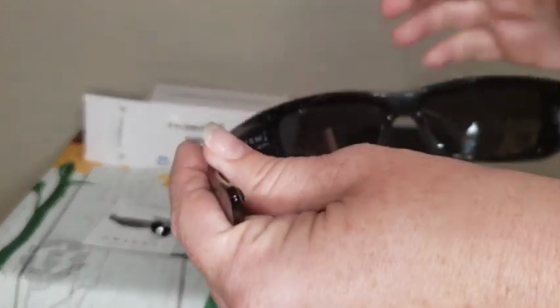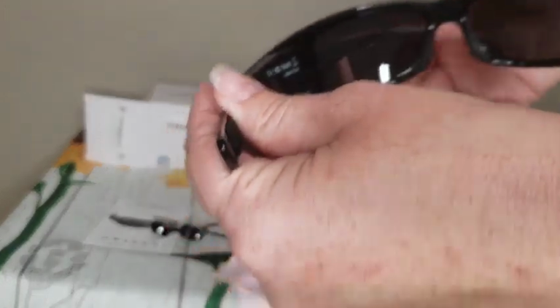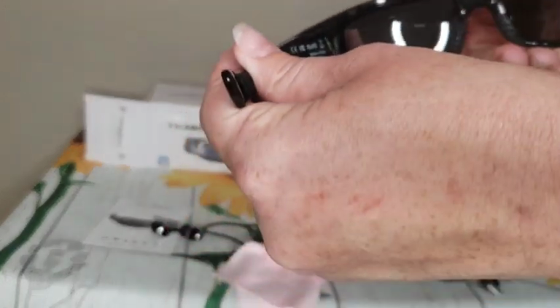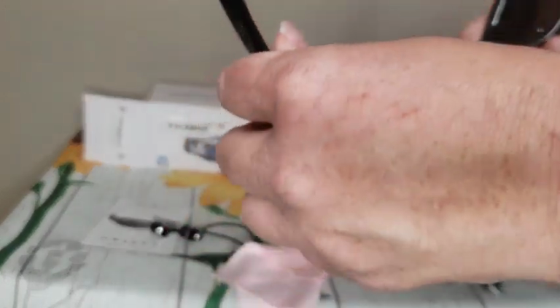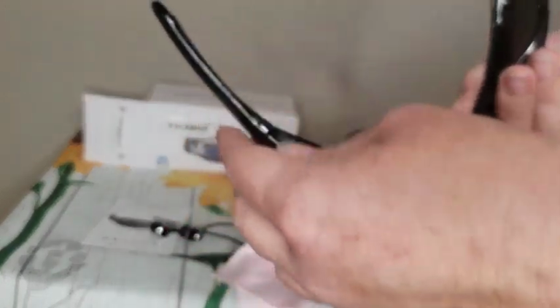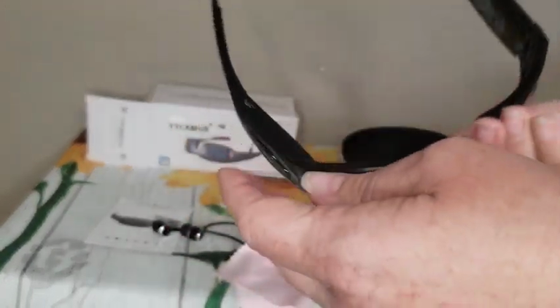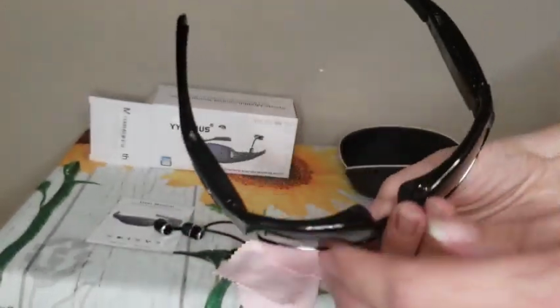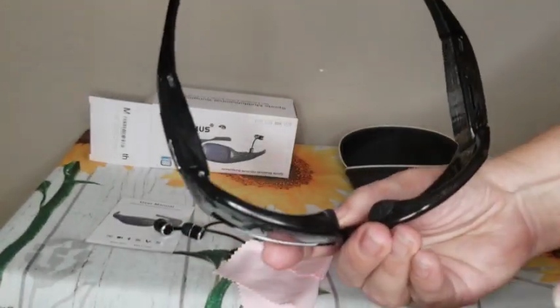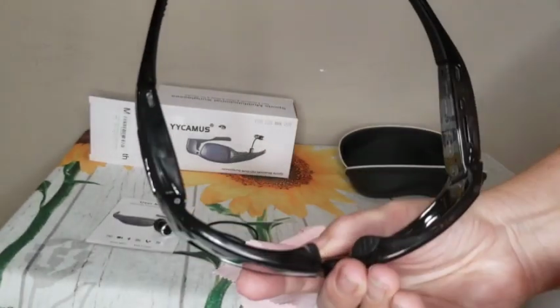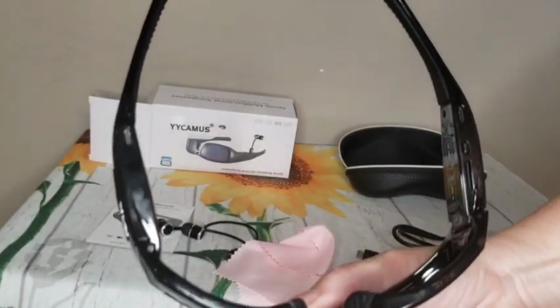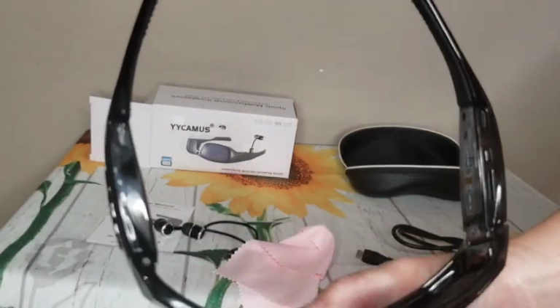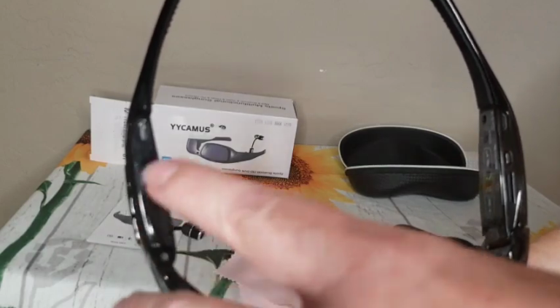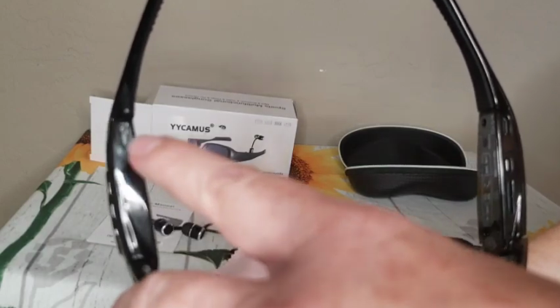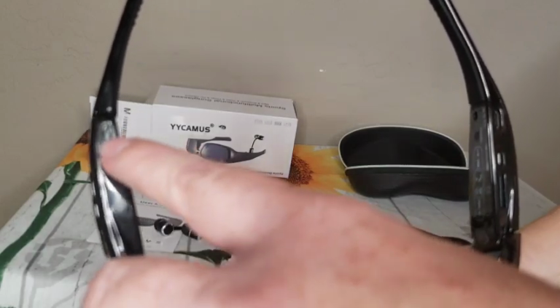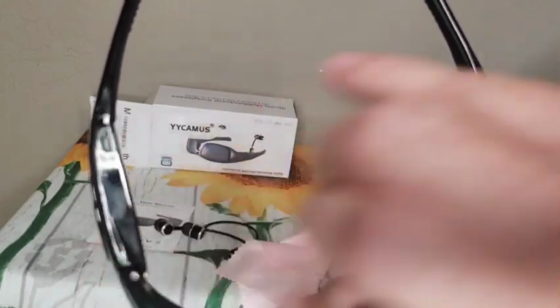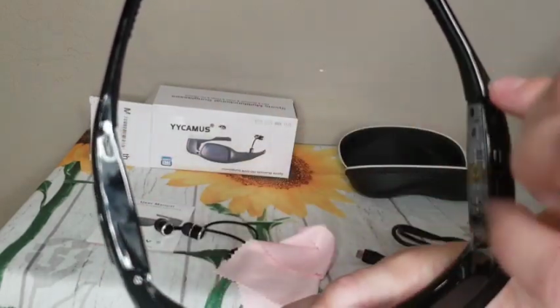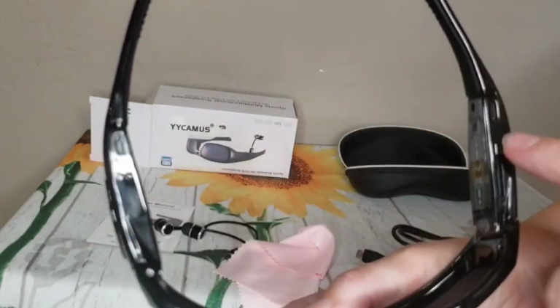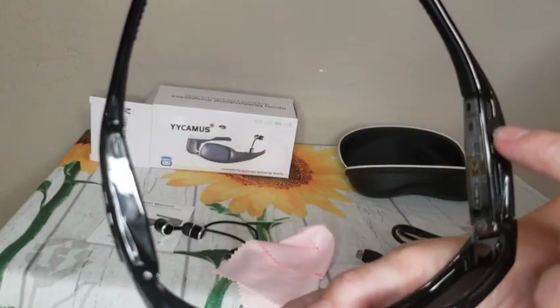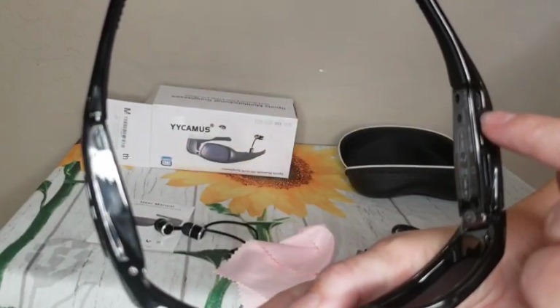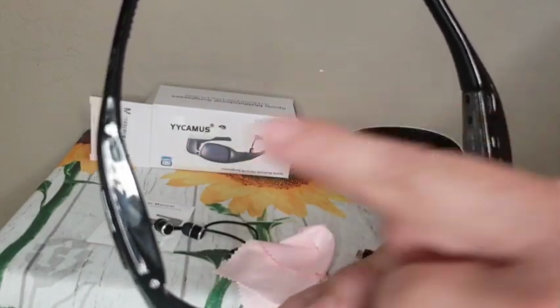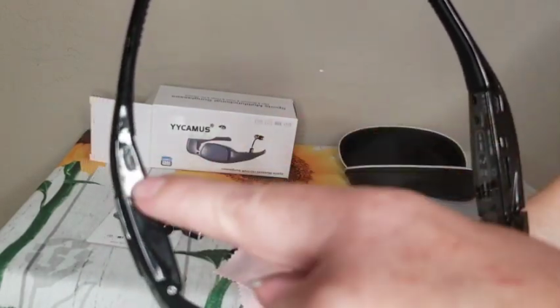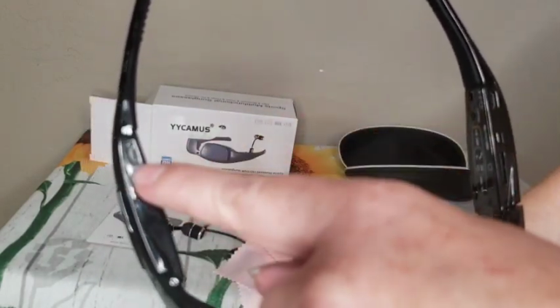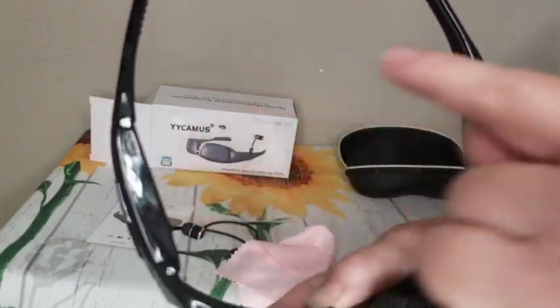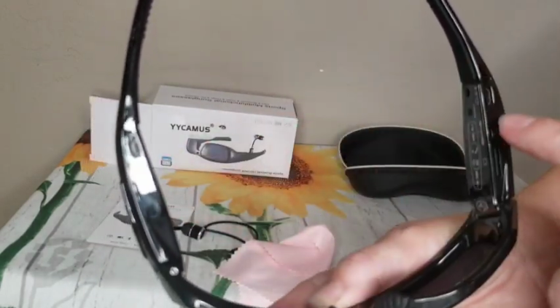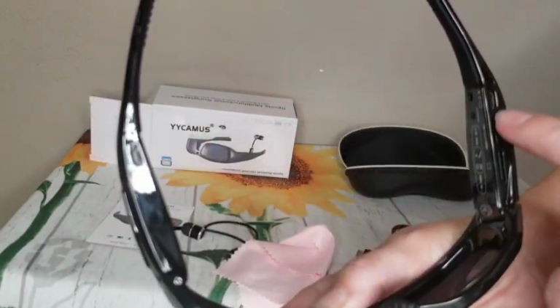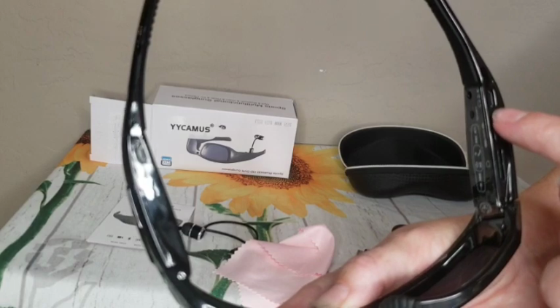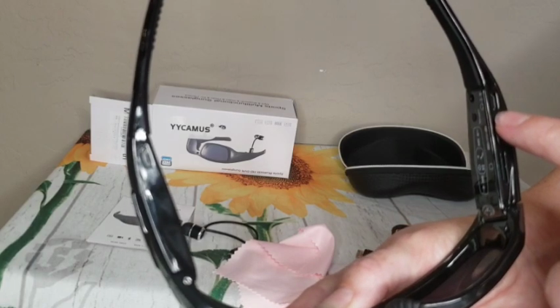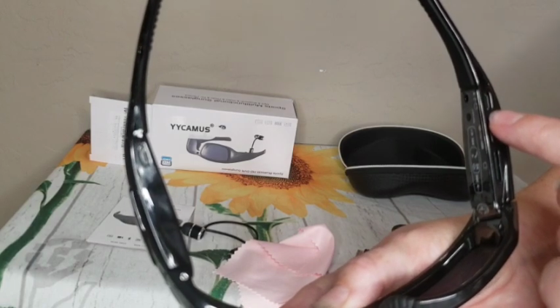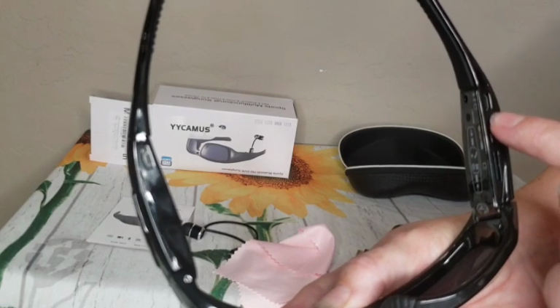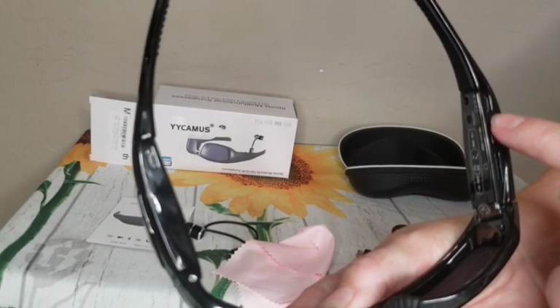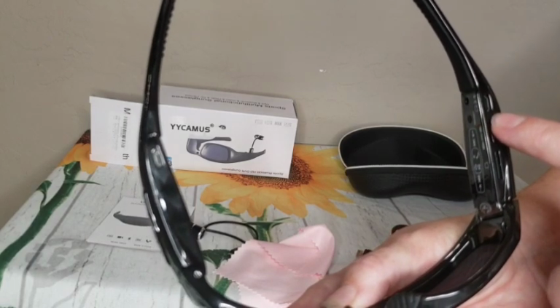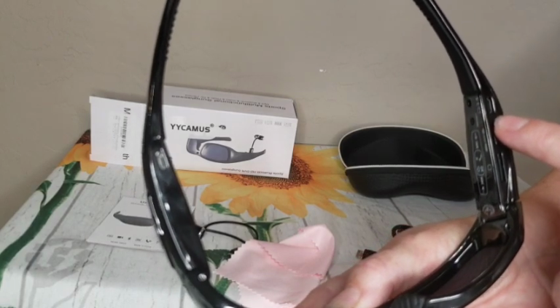On the underbelly of it, you can see here are these ports. This is where you're going to place your speakers in if you want to listen to music.